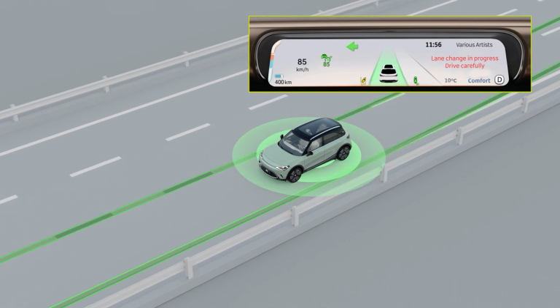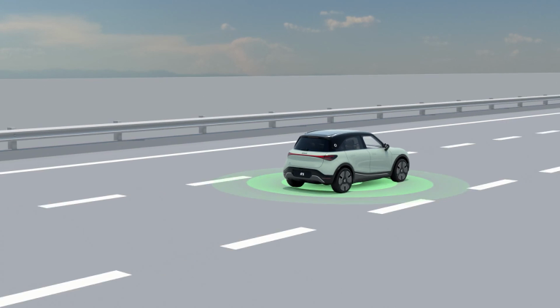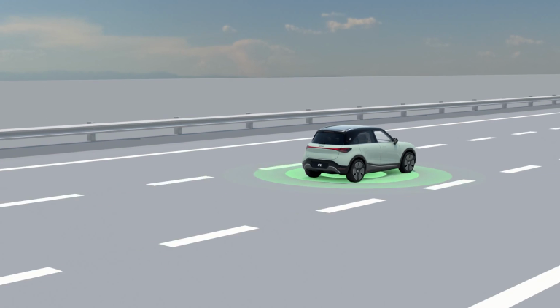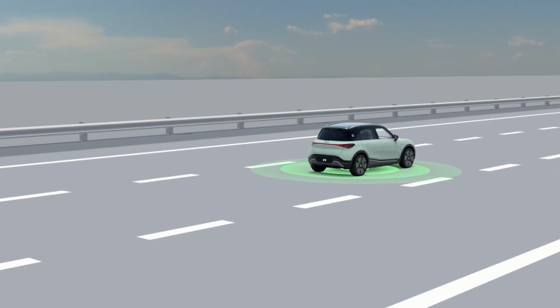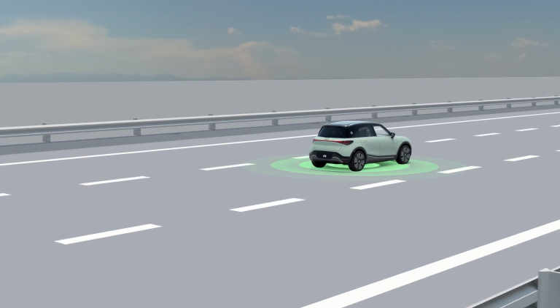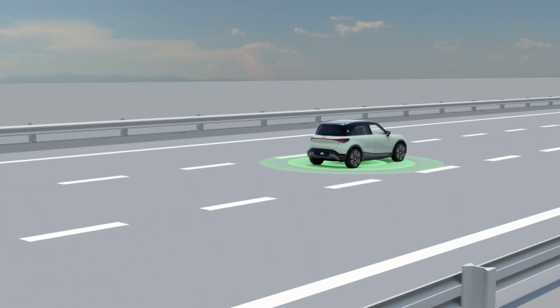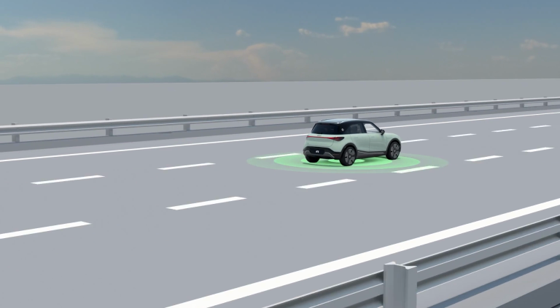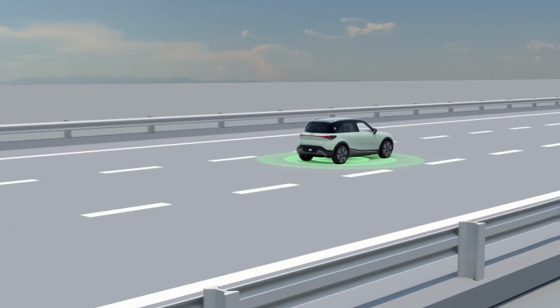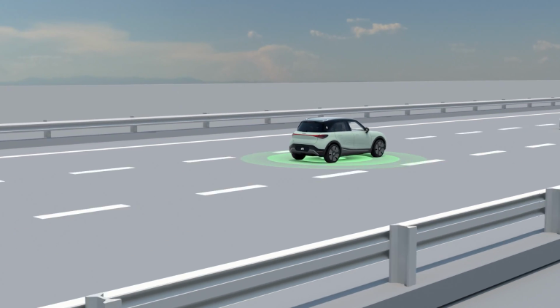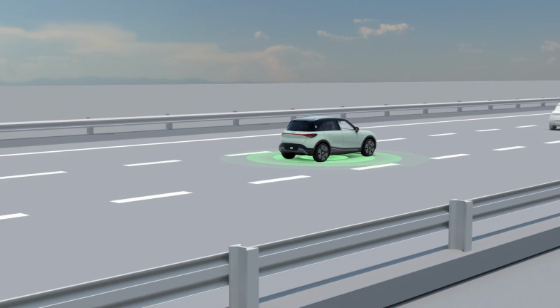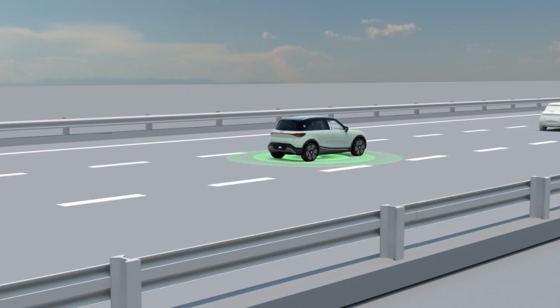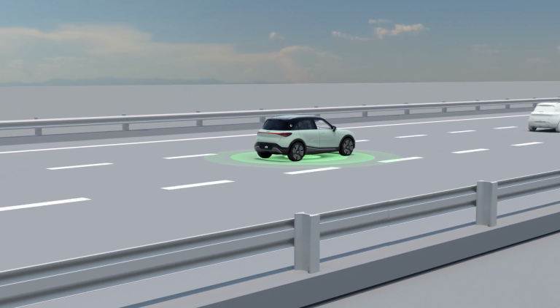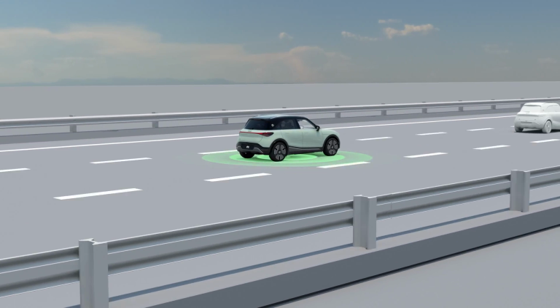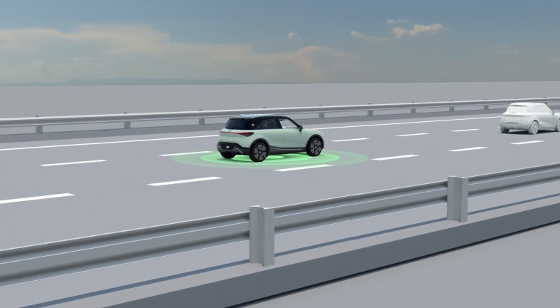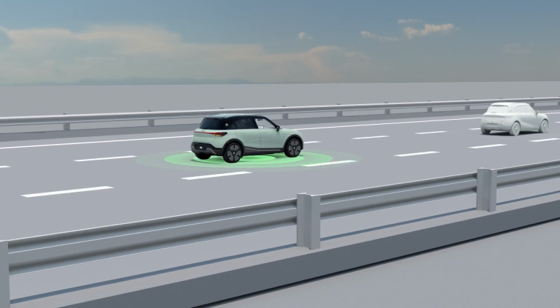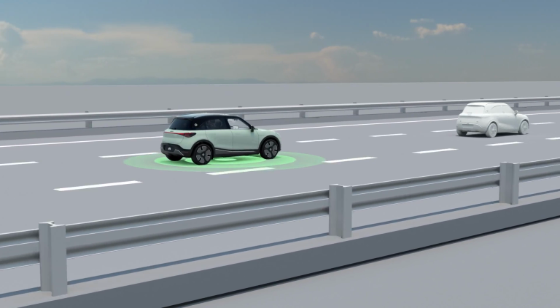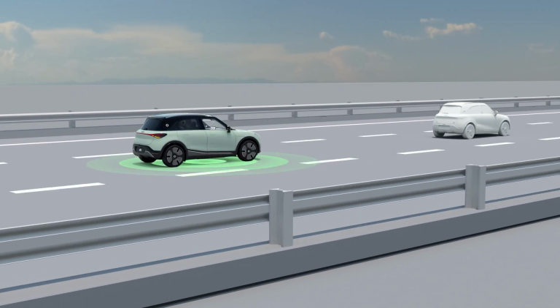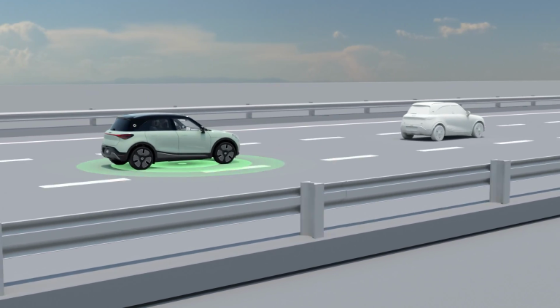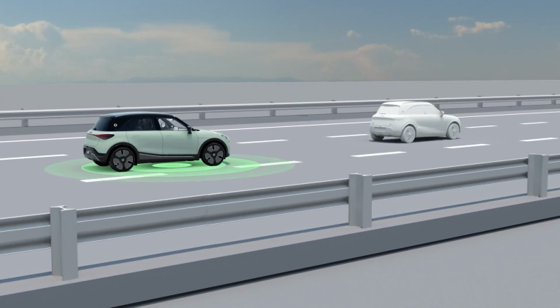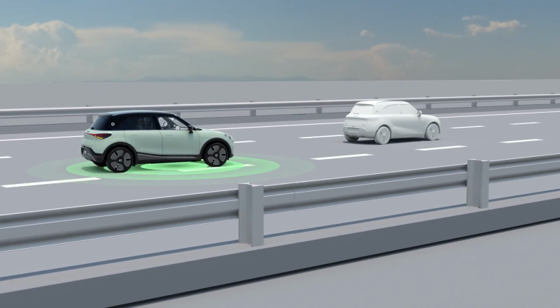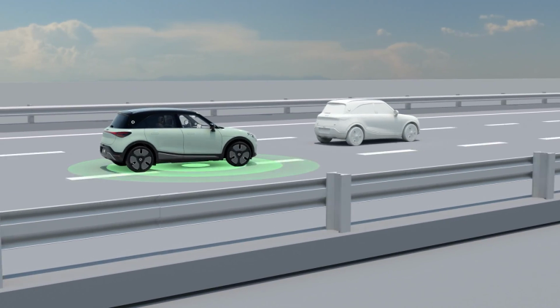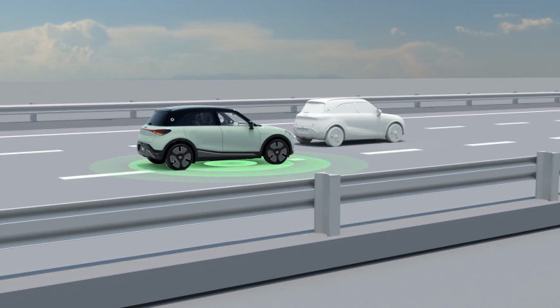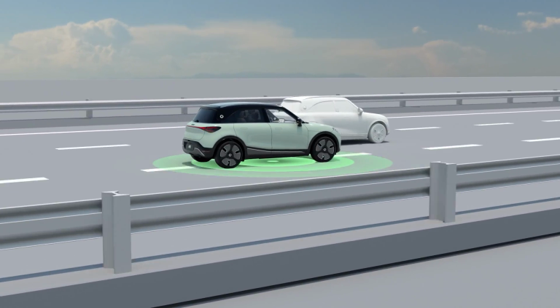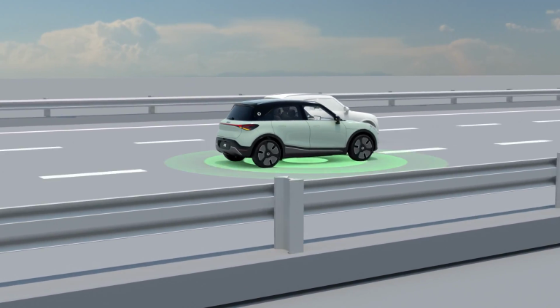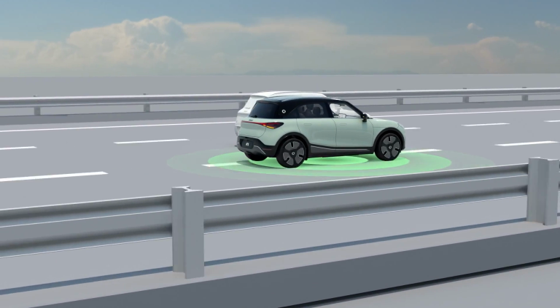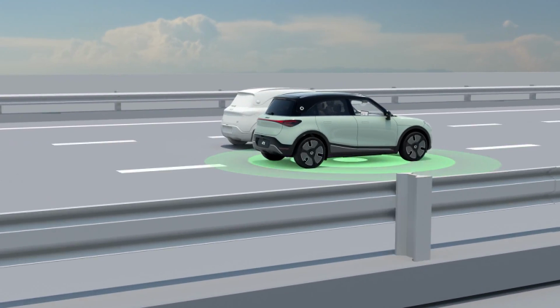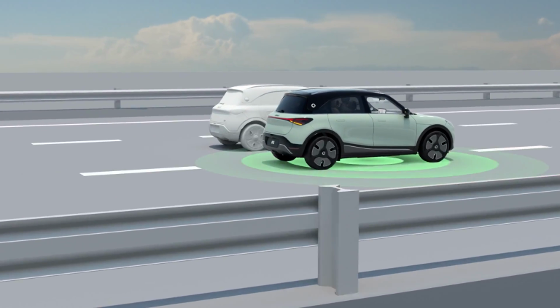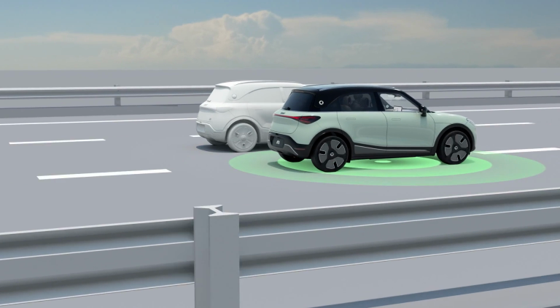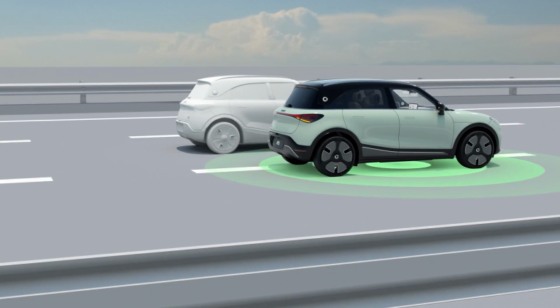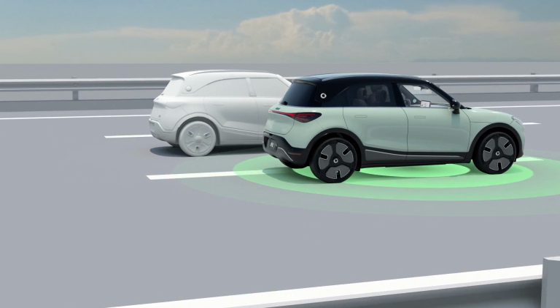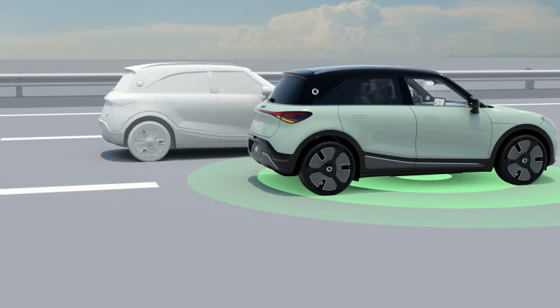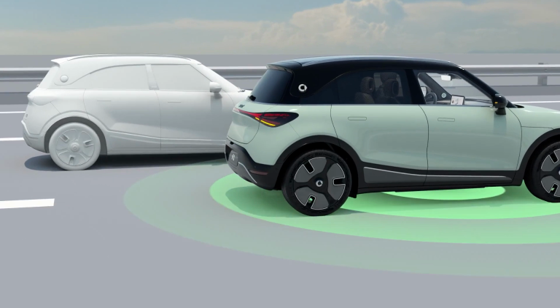Even if the vehicle is equipped with Automated Lane Change Assist, you will still need to observe the surroundings and hold the steering wheel while the vehicle is changing lanes automatically, to make sure you can take control of the vehicle in time to avoid an accident.